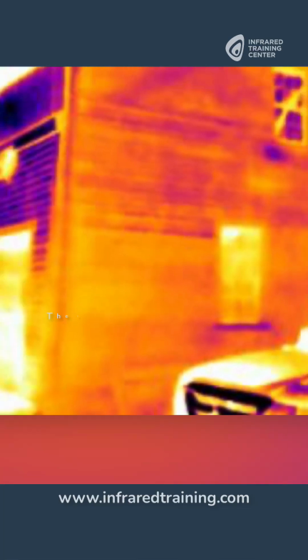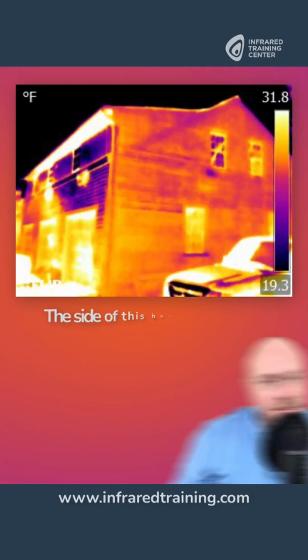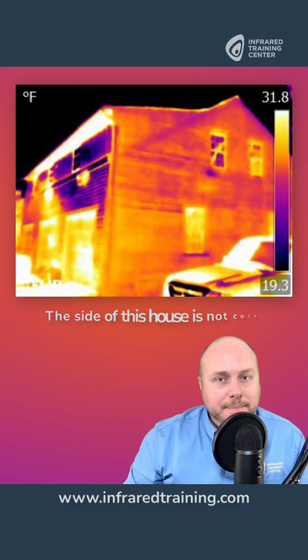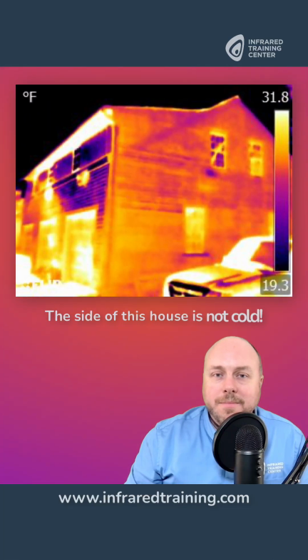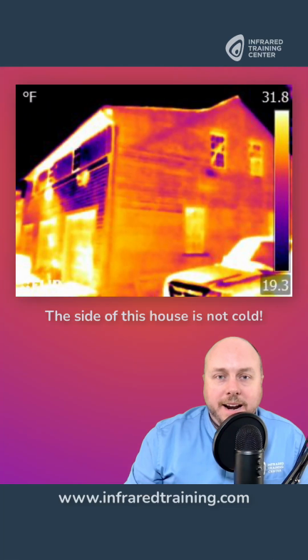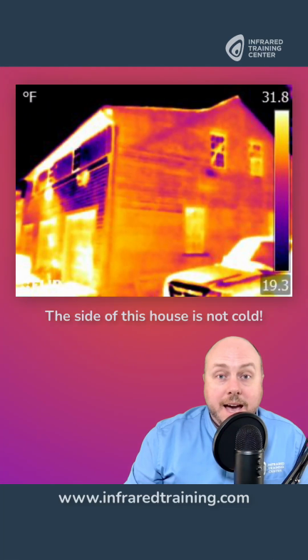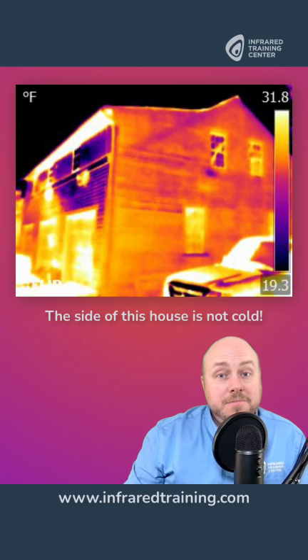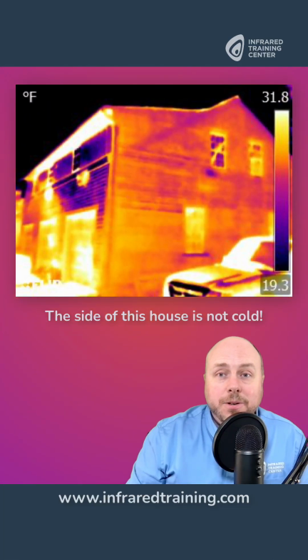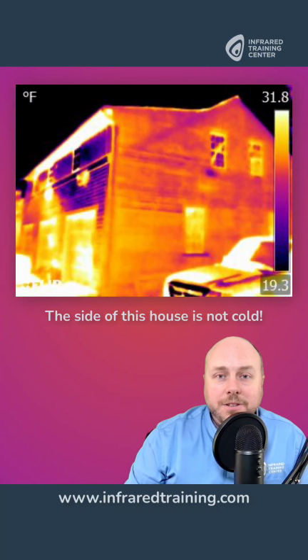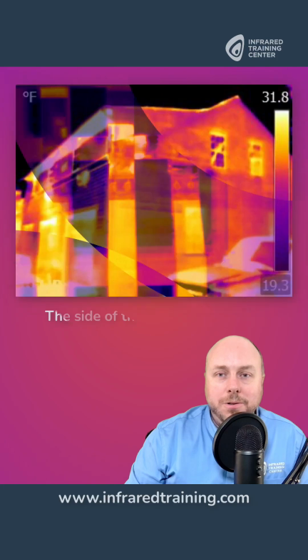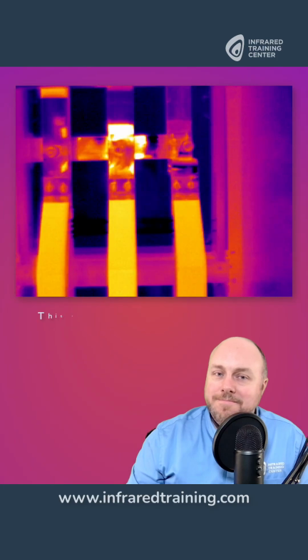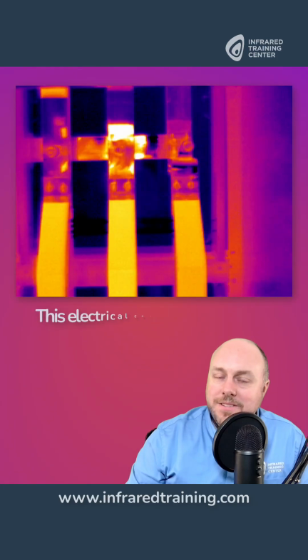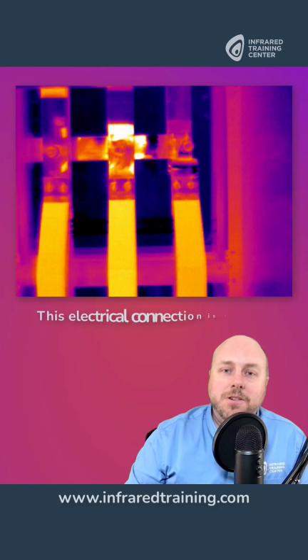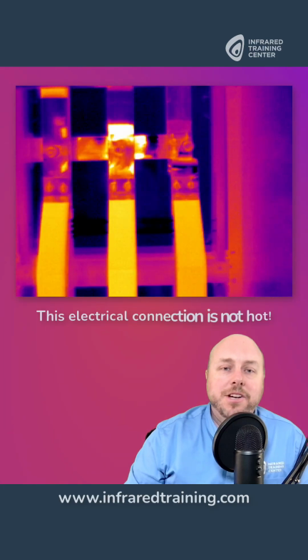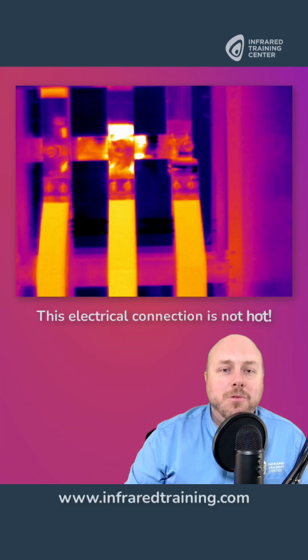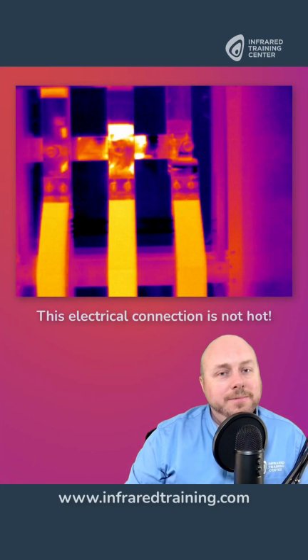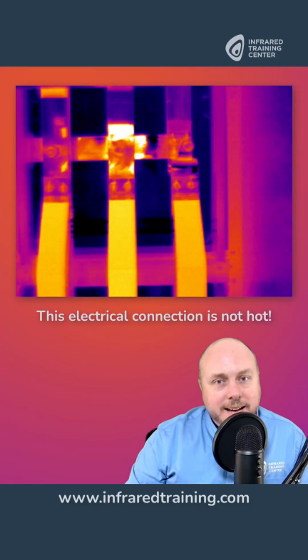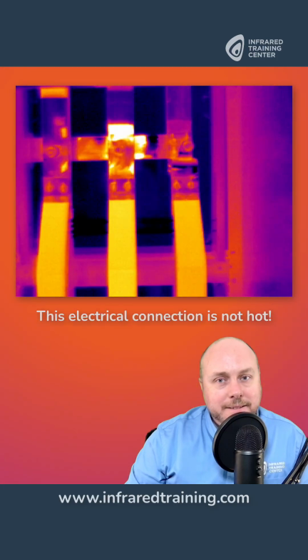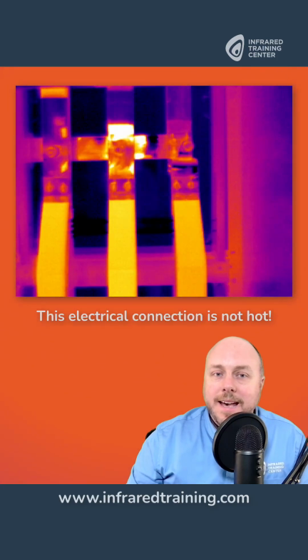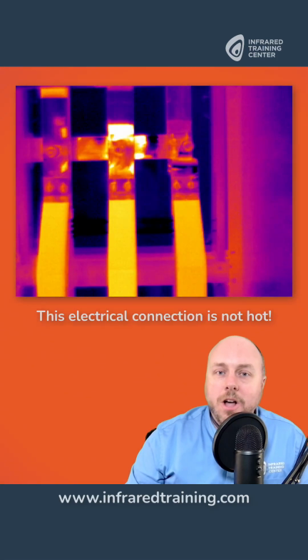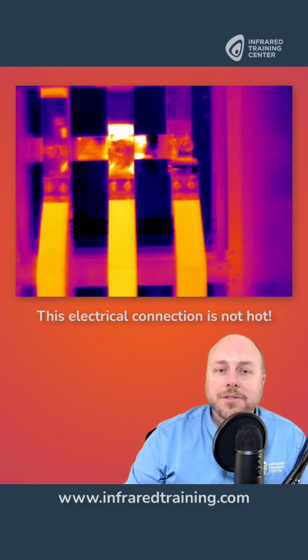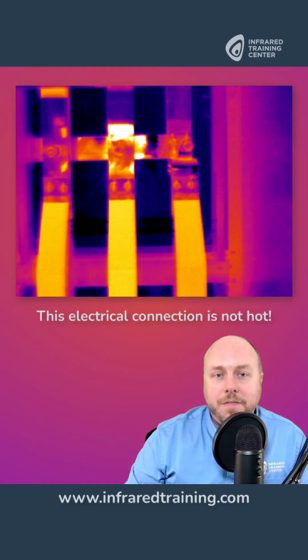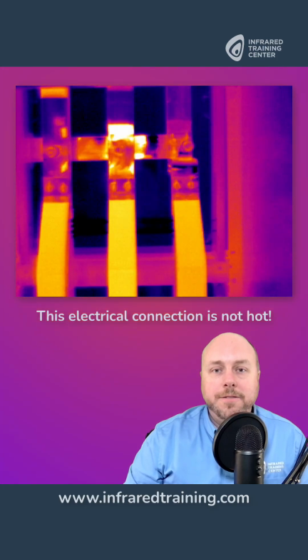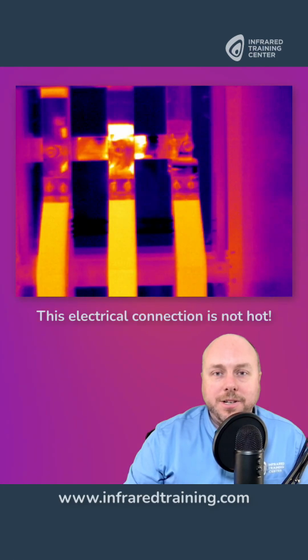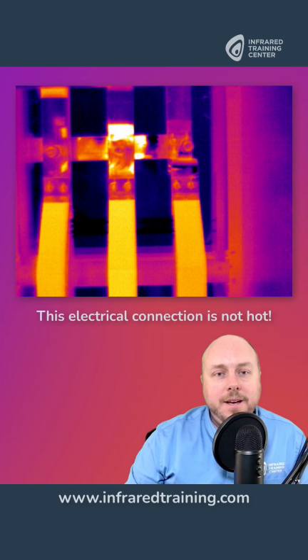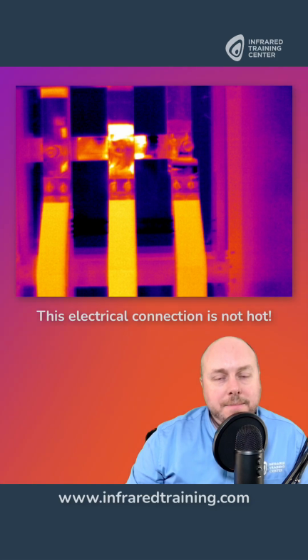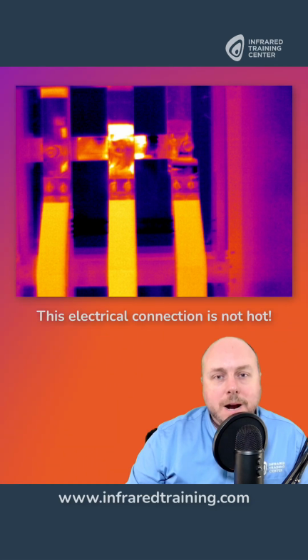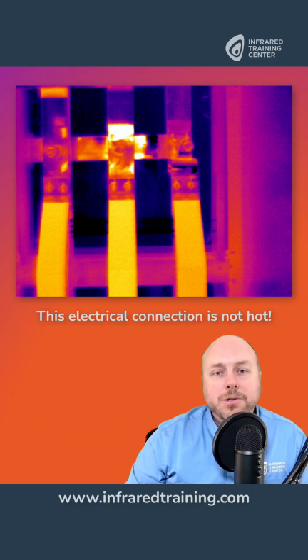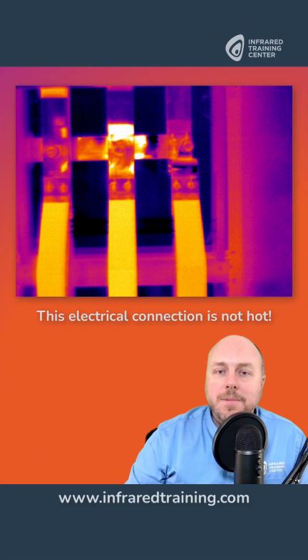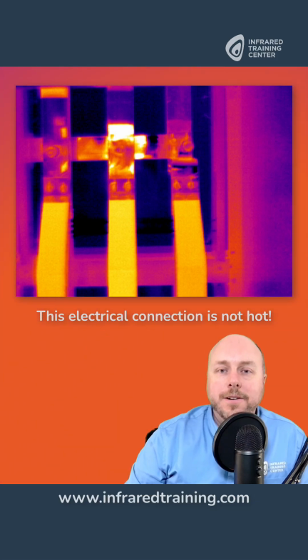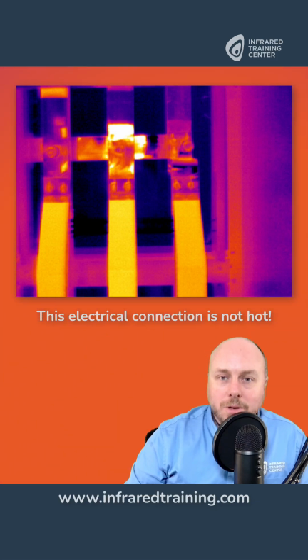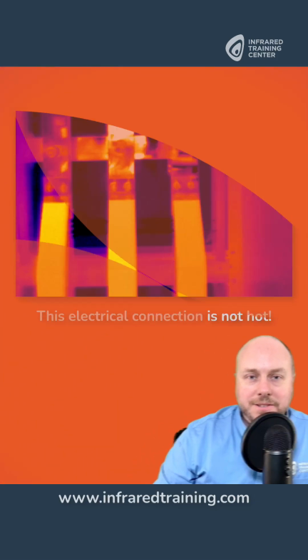As an example, the side of this house really isn't cold. And this electrical connection, well, it's not hot. And it all has to do with thermal reflections, something that properly trained thermographers will understand.